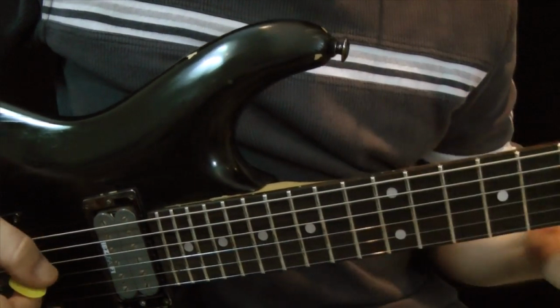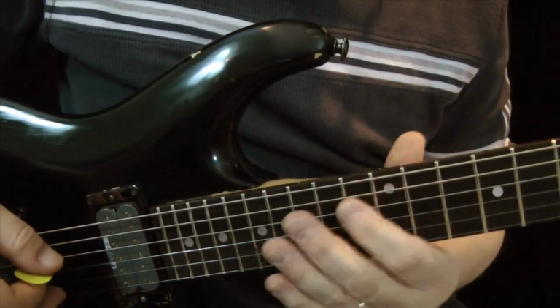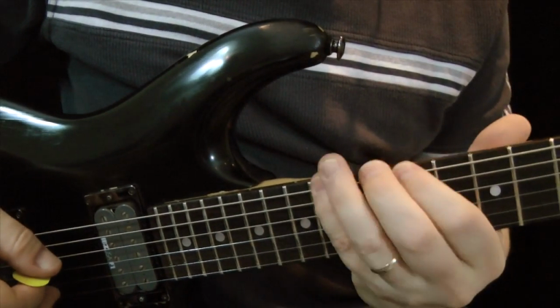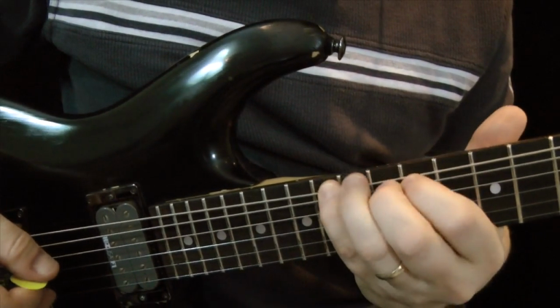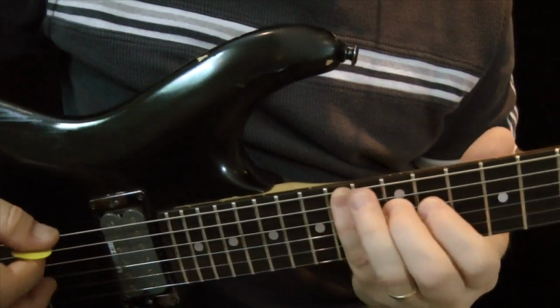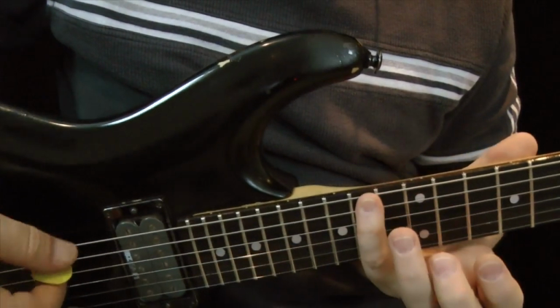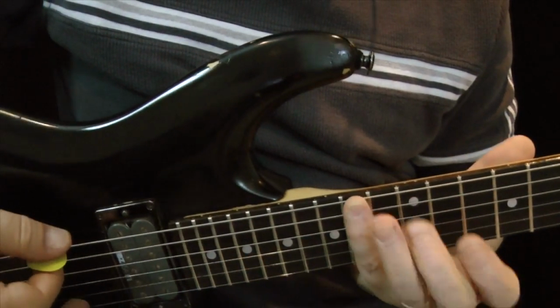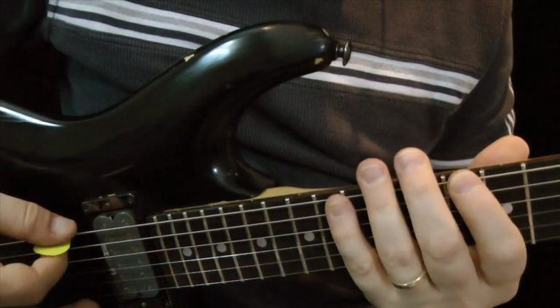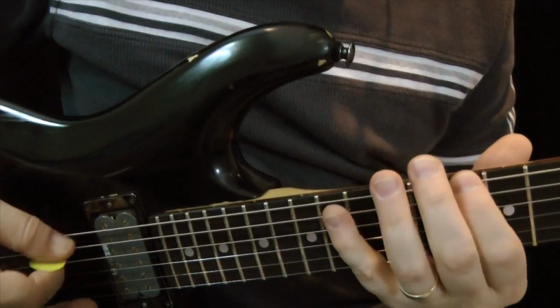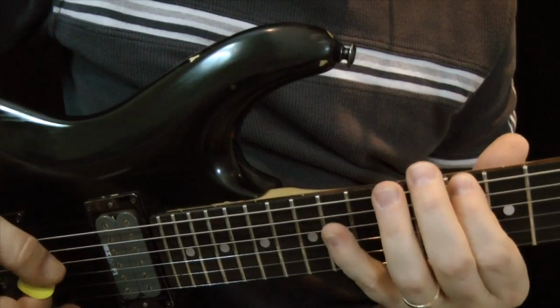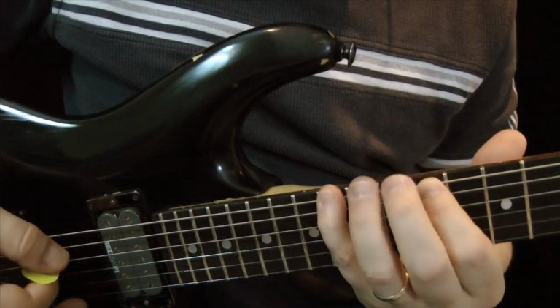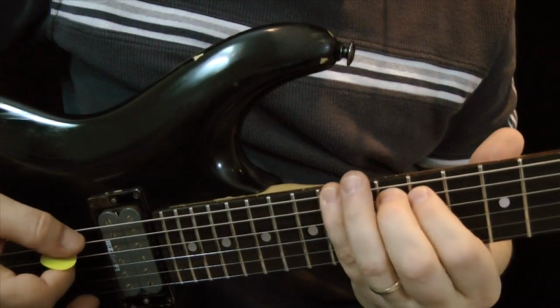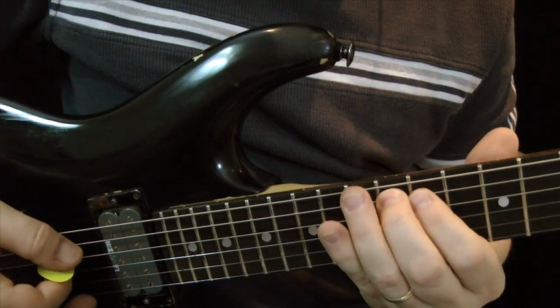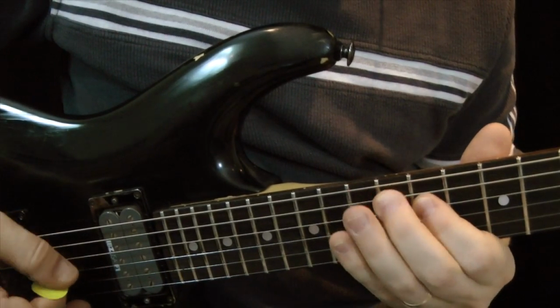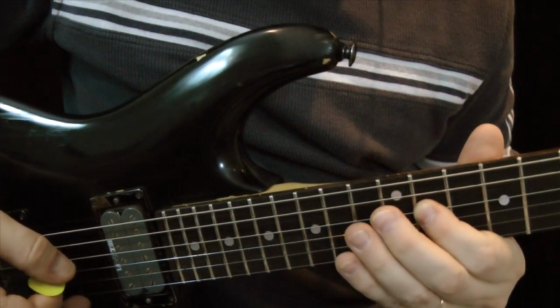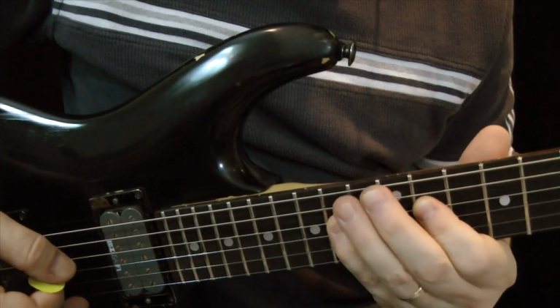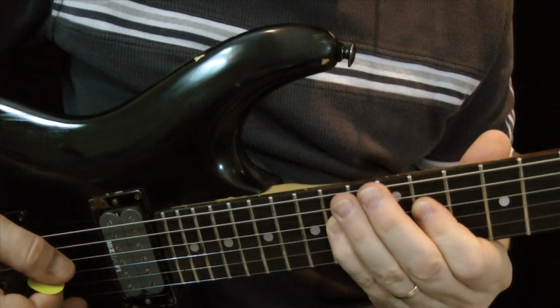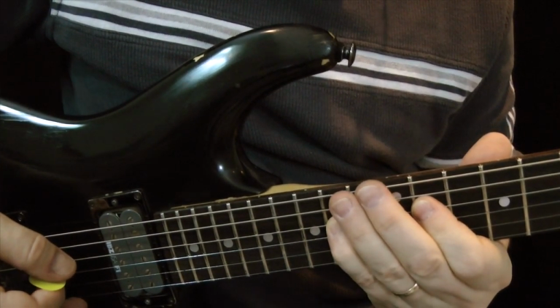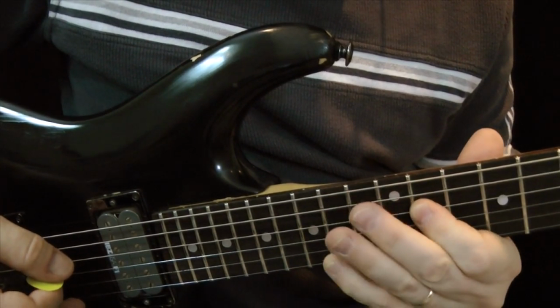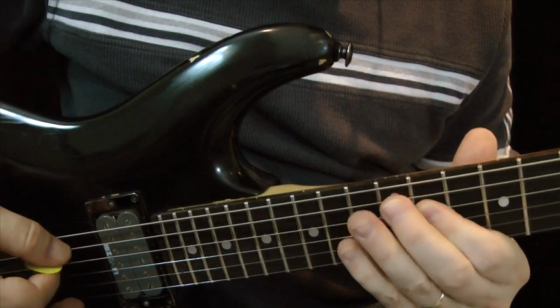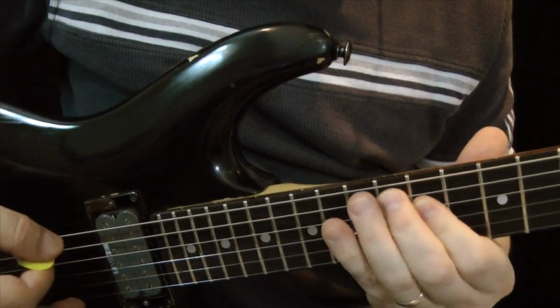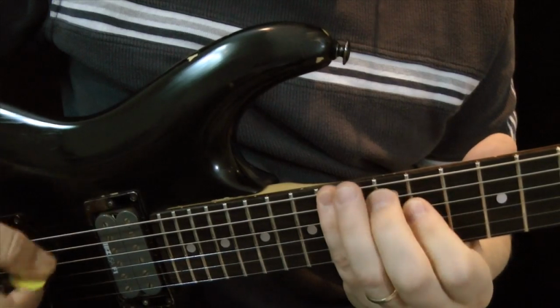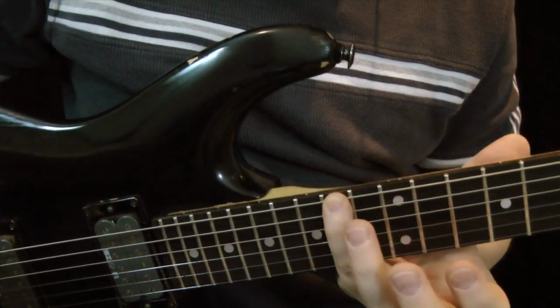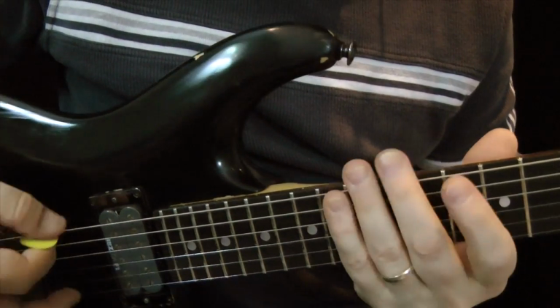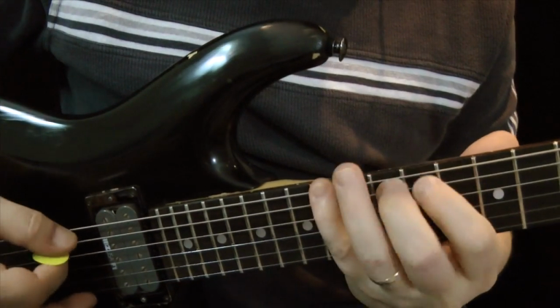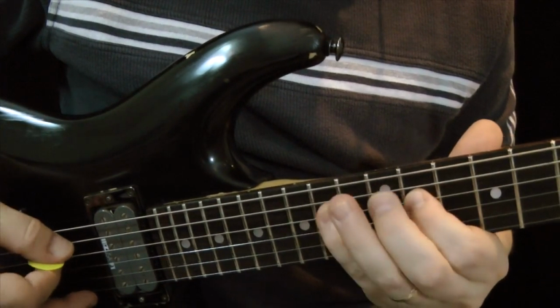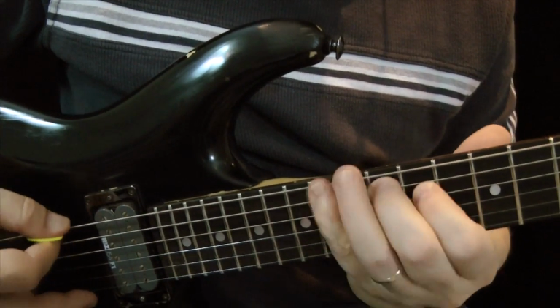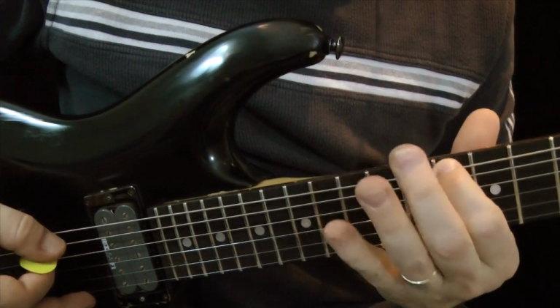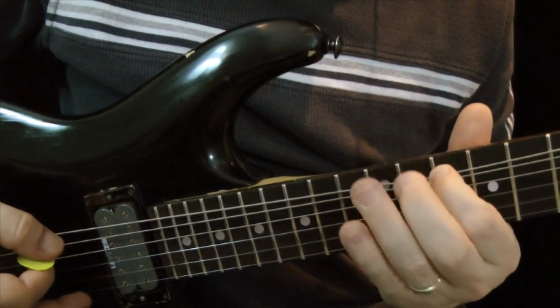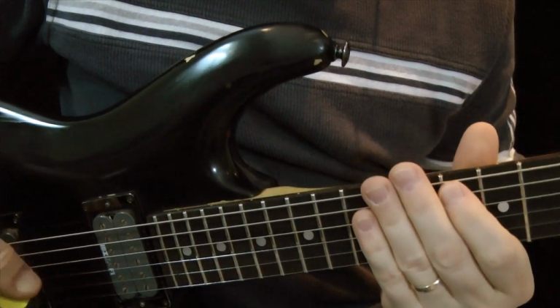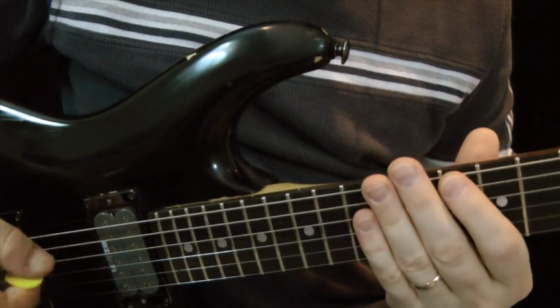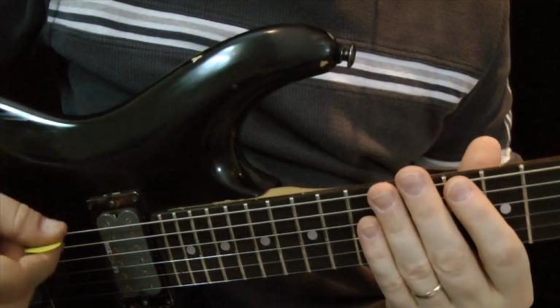Now here I'm actually returning to the third — so root, third, fifth, seven, nine, seven, five, third. So that makes your chord.